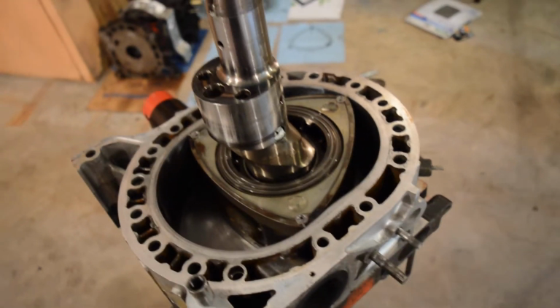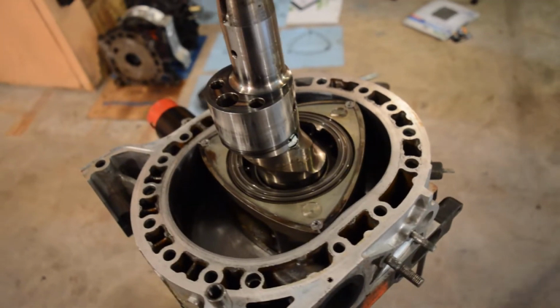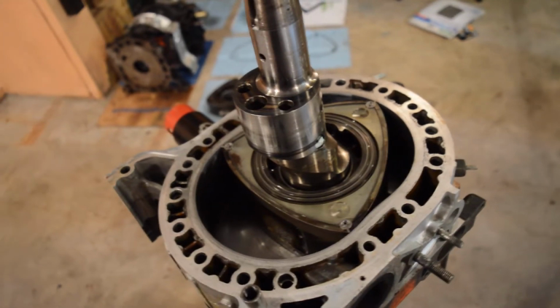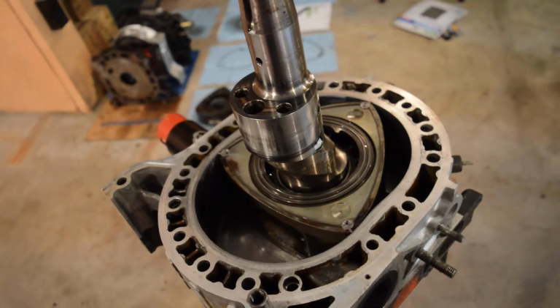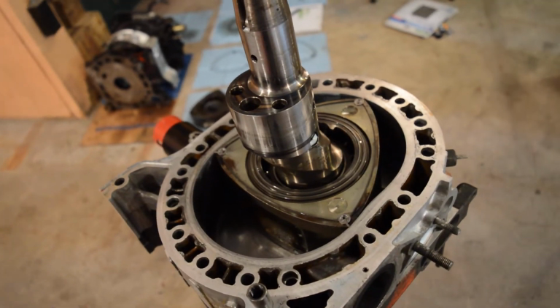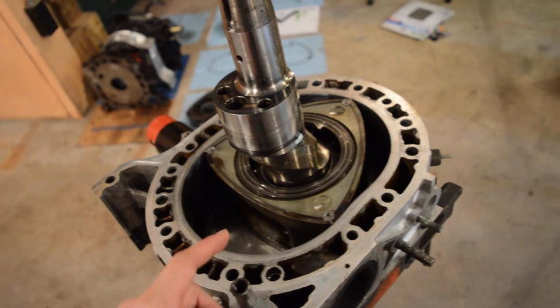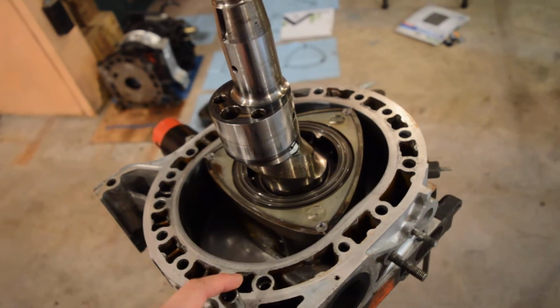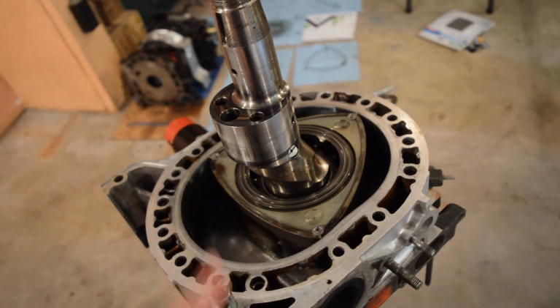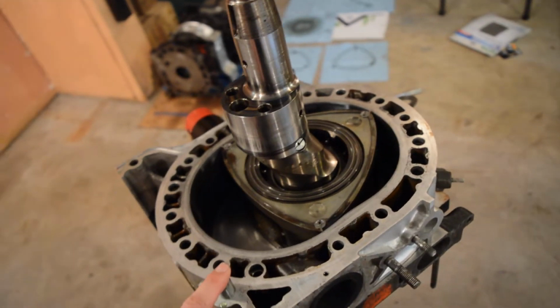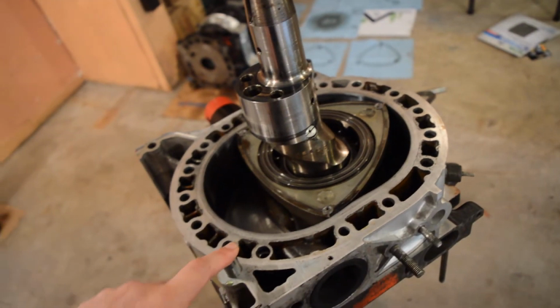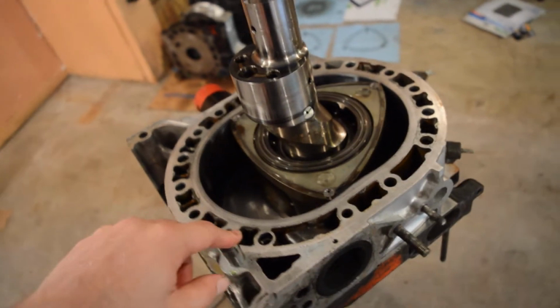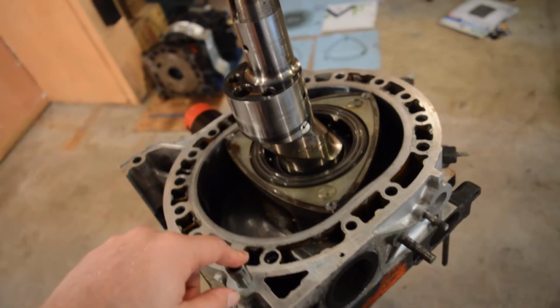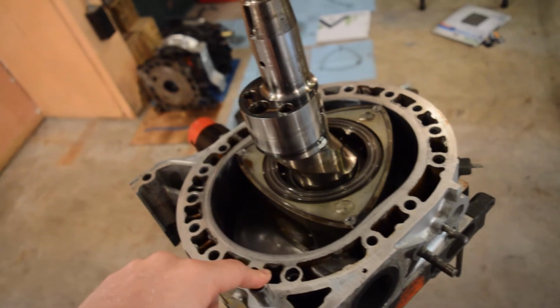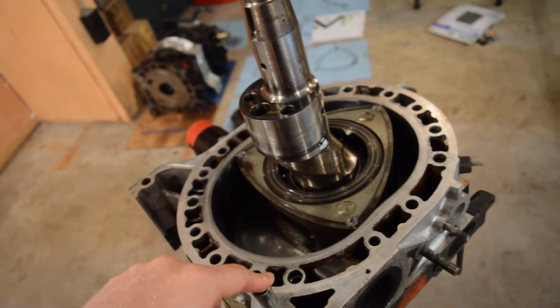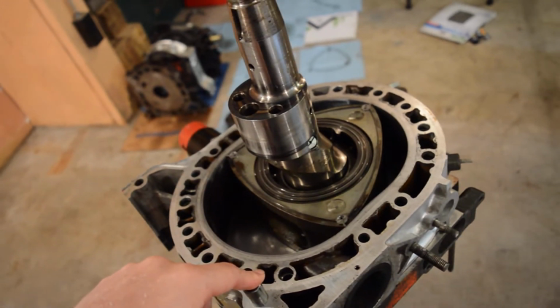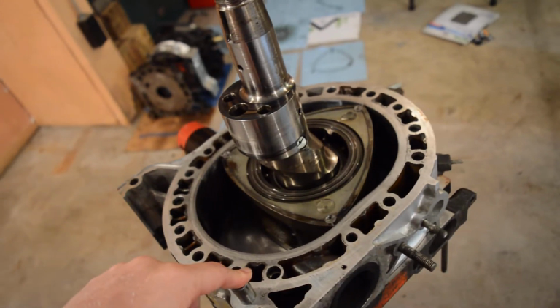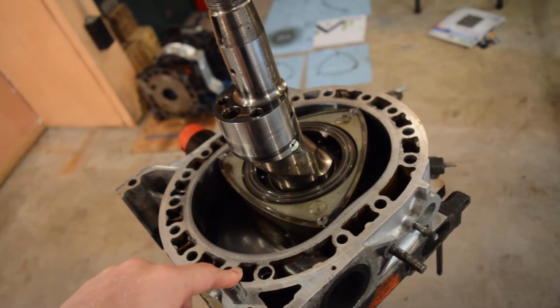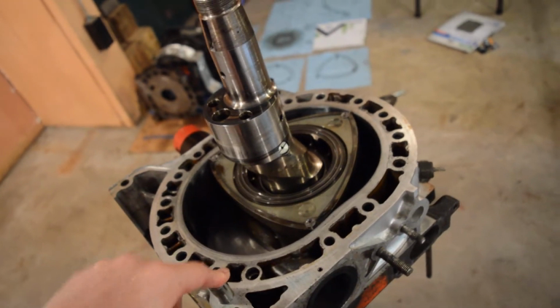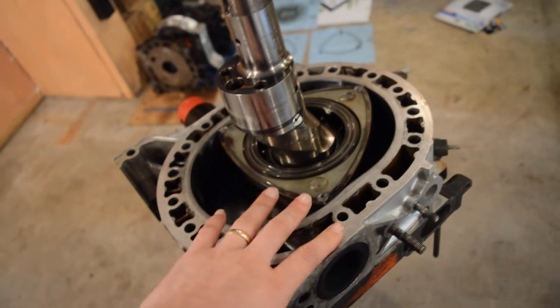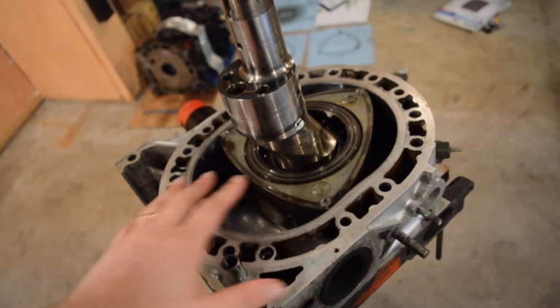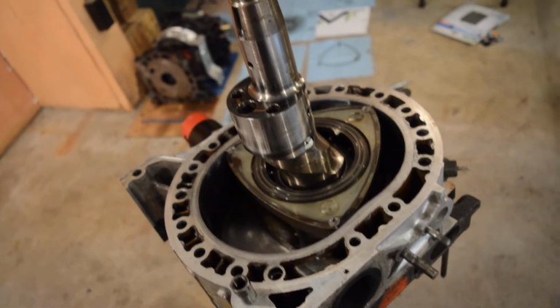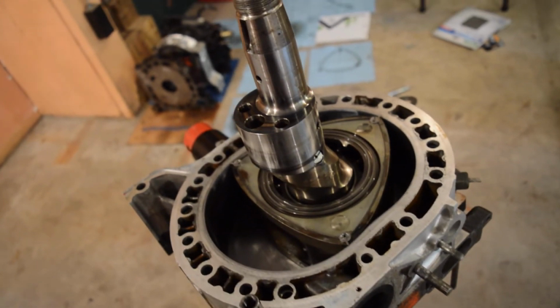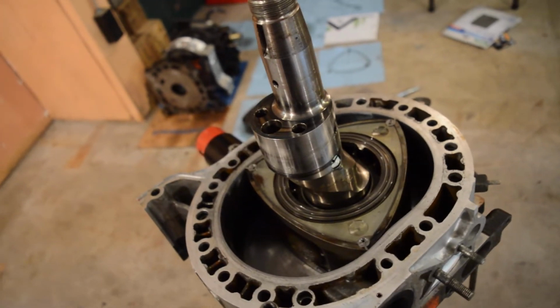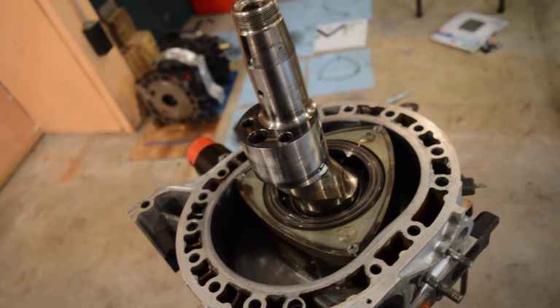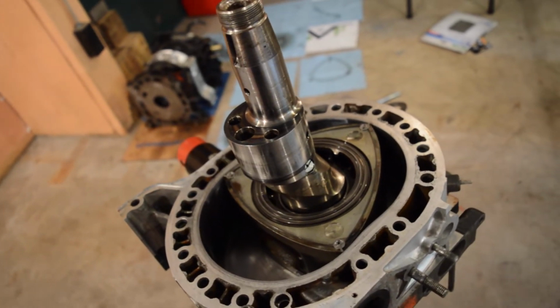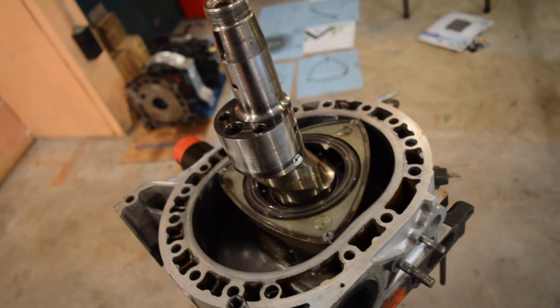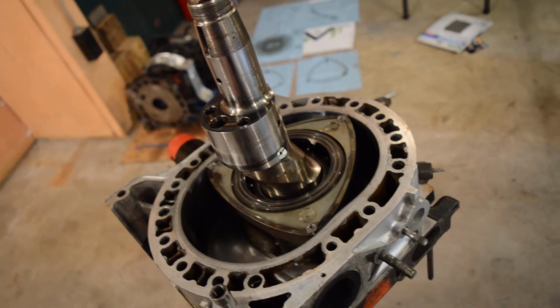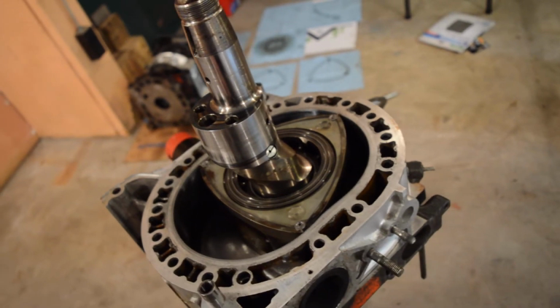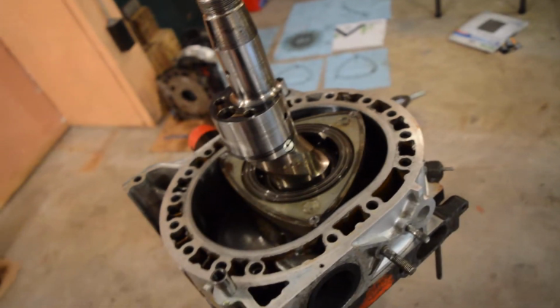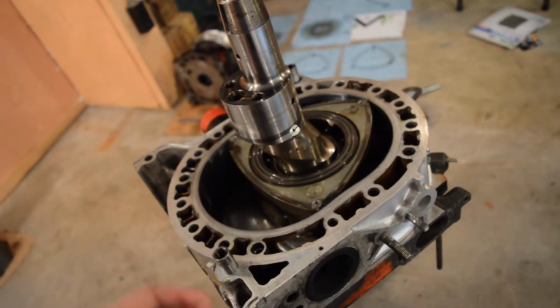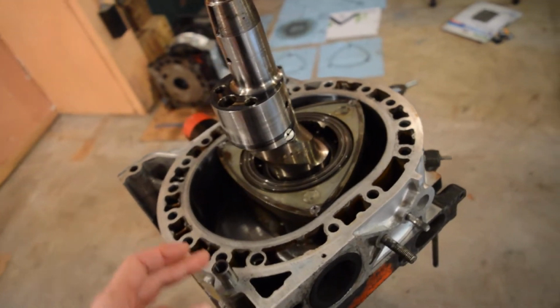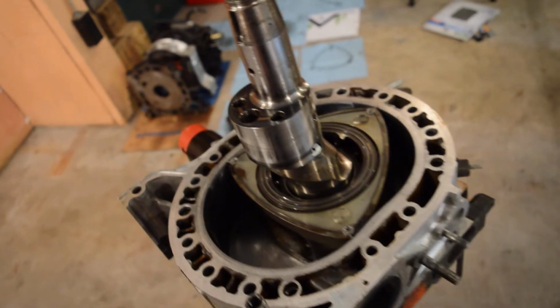I'm putting this rotary engine together. It's a 13B REW out of a 3rd generation RX-7, and while I have it apart I figured I'd show you guys how one of these things work because it's pretty fun.